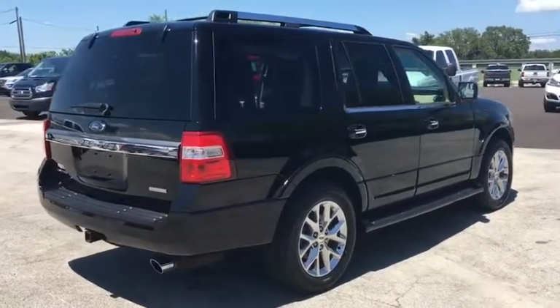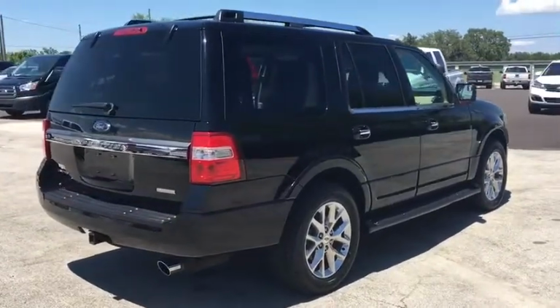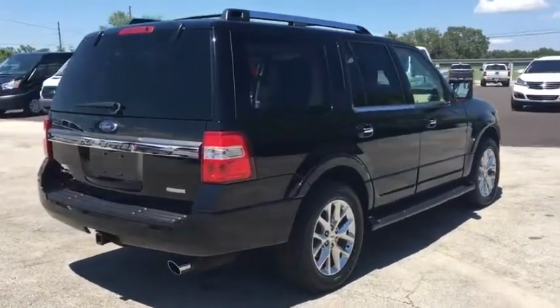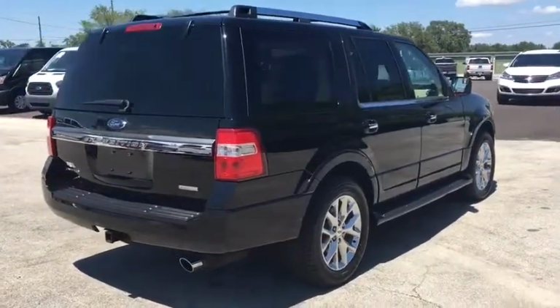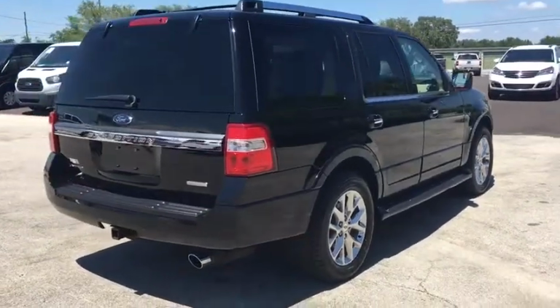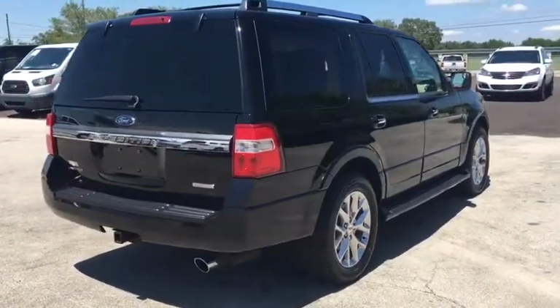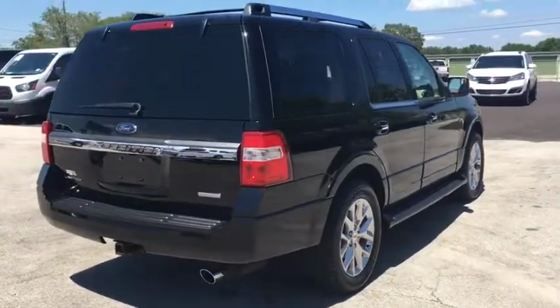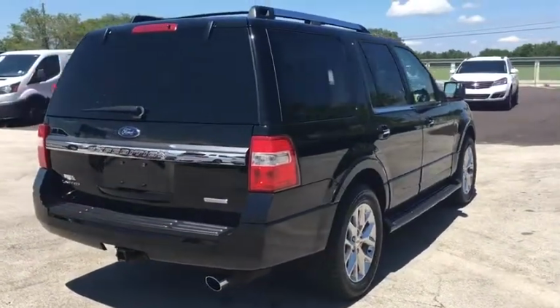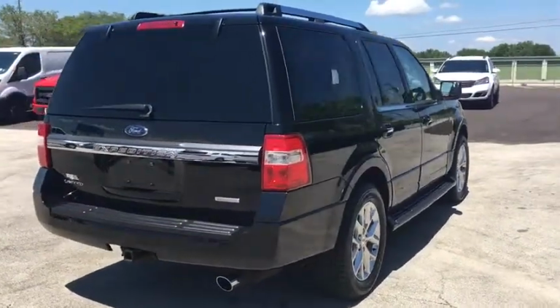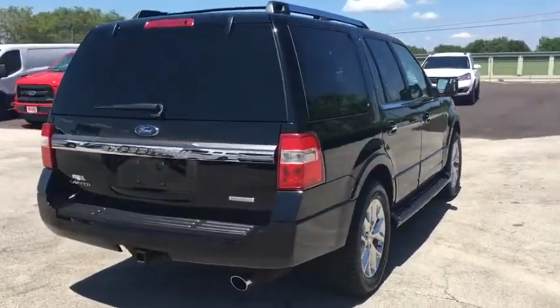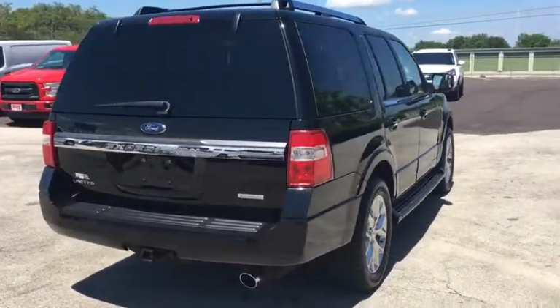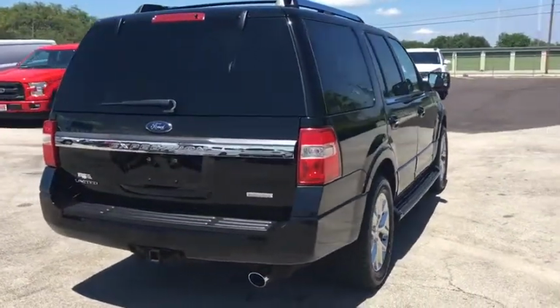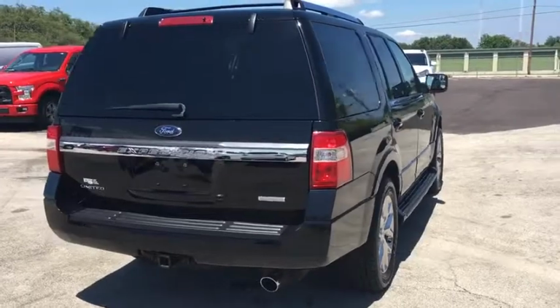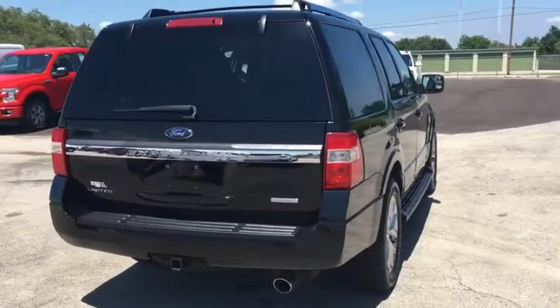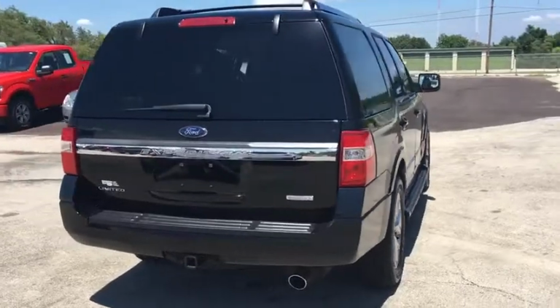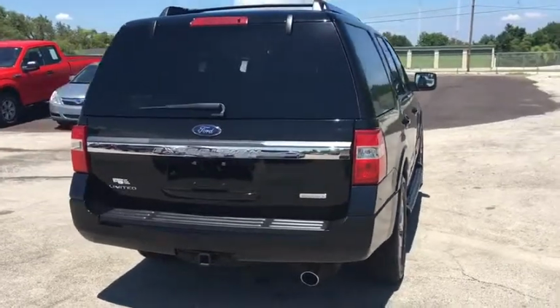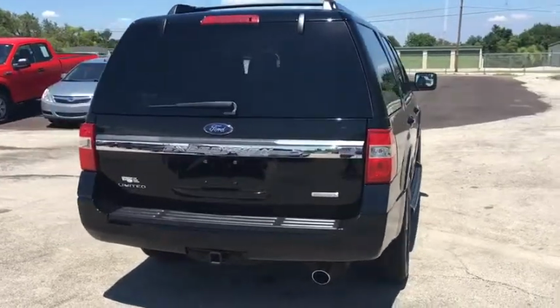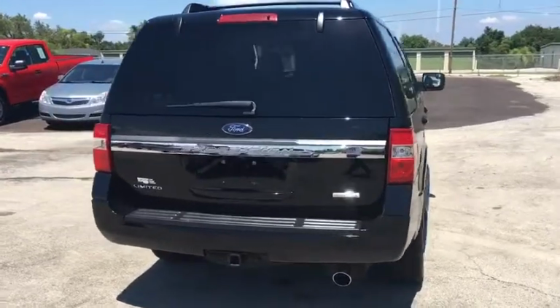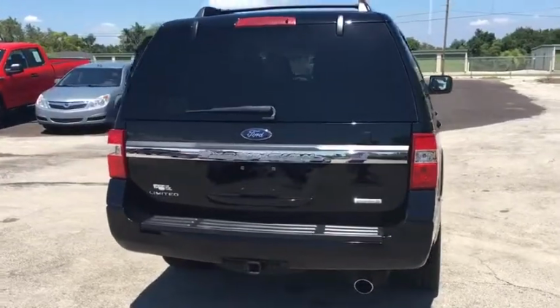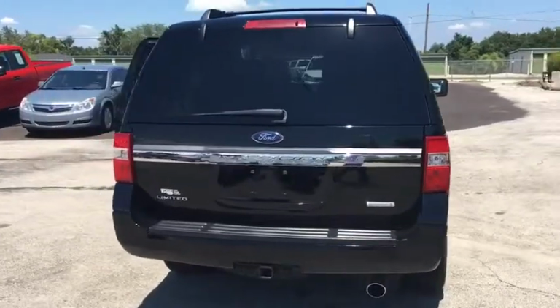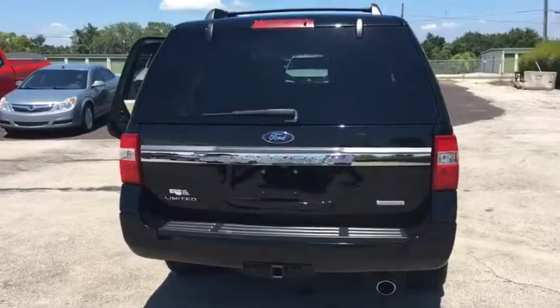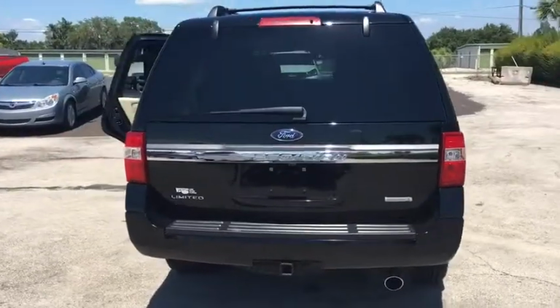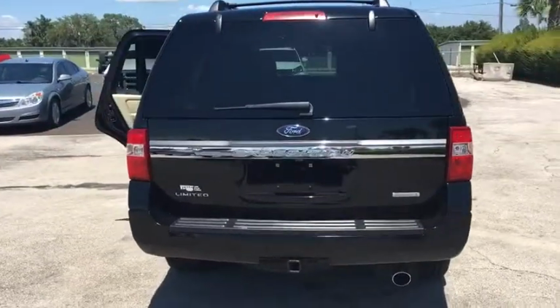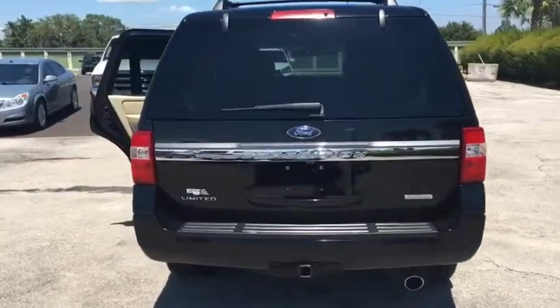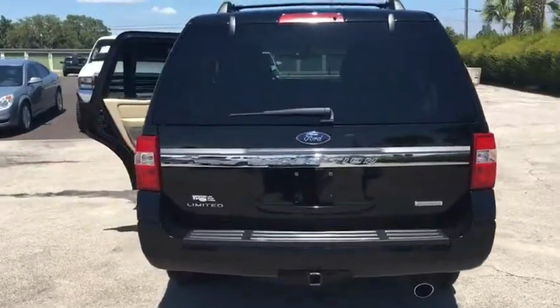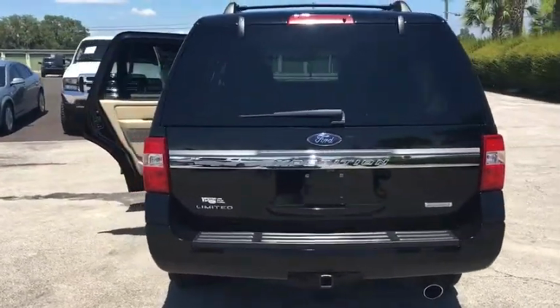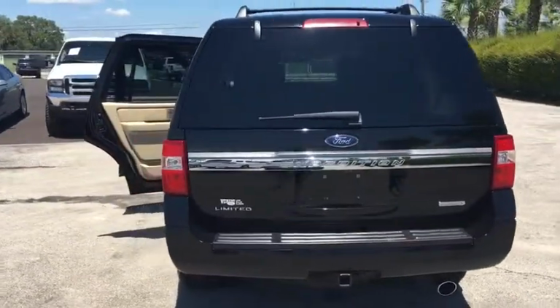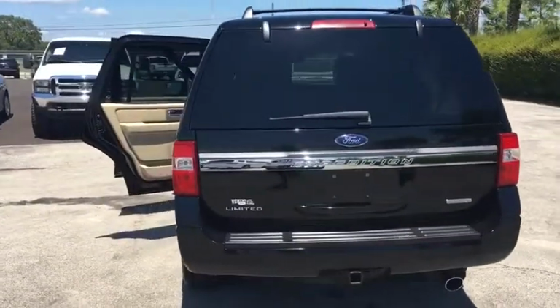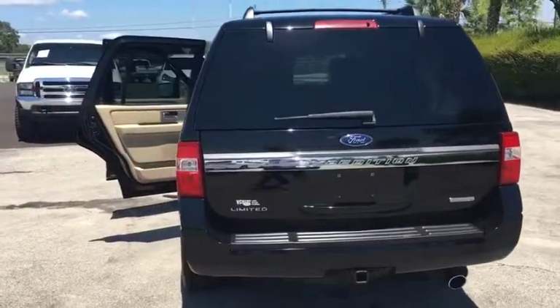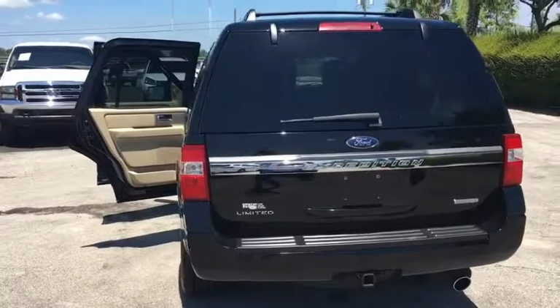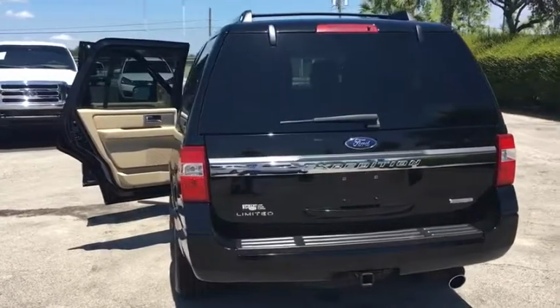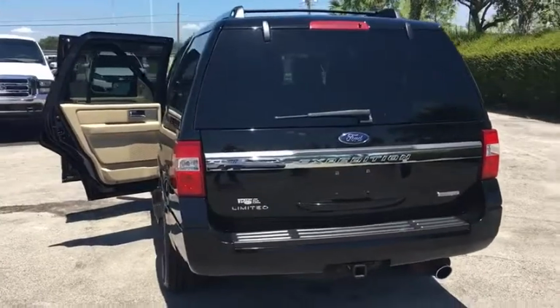Universal garage door opener, CD player, compass, electronic stability control, security system, rear window defroster, trip computer, heated front seats.